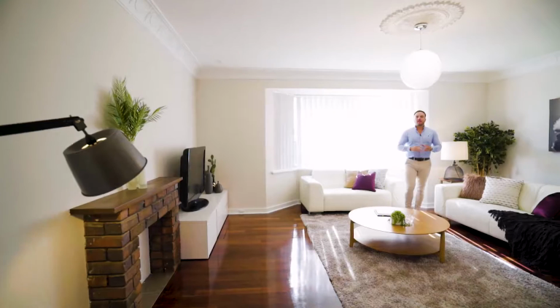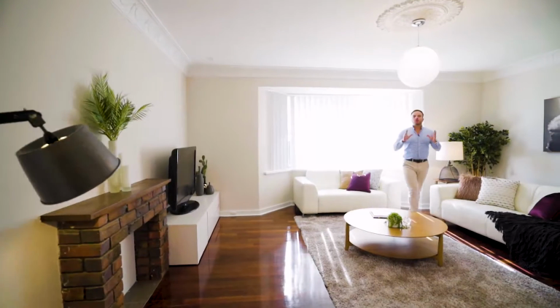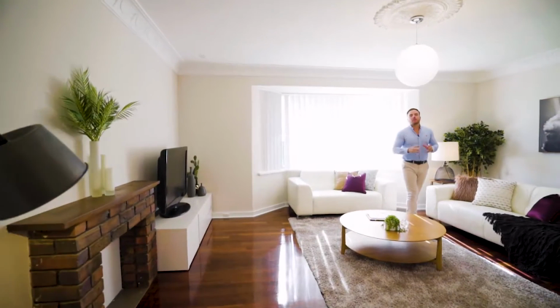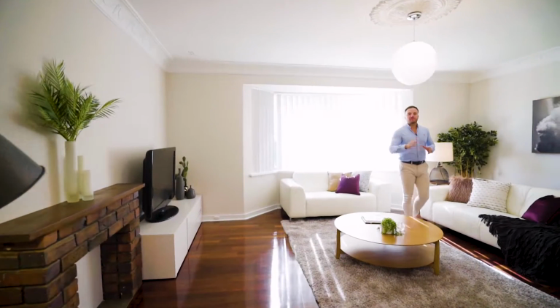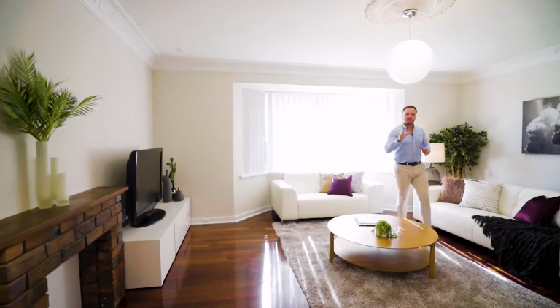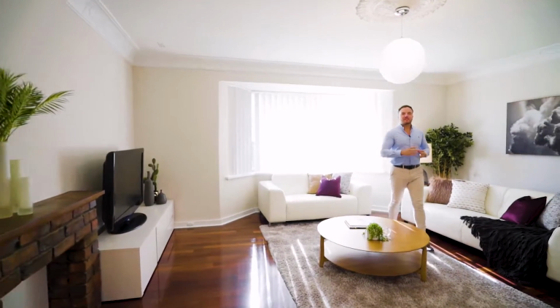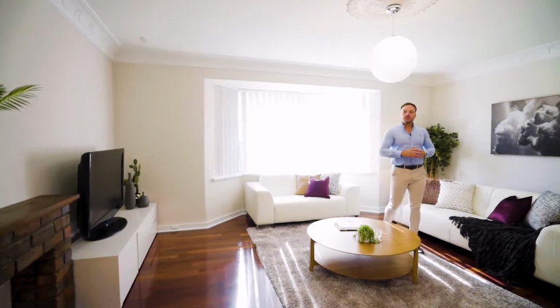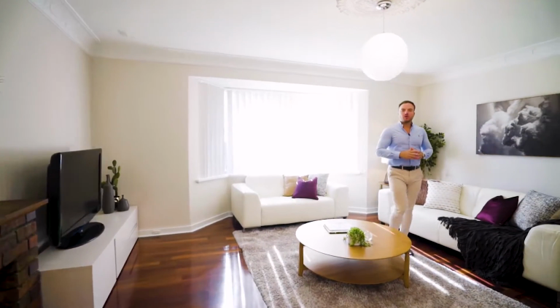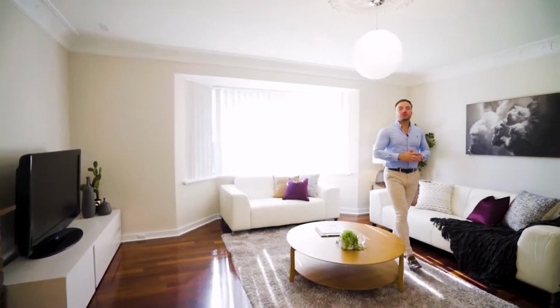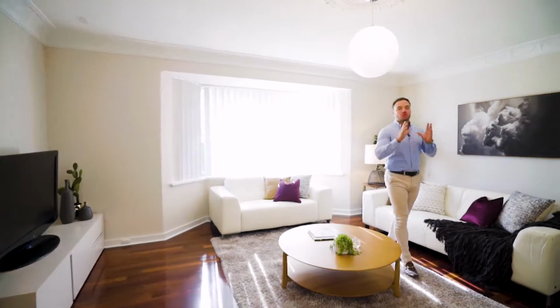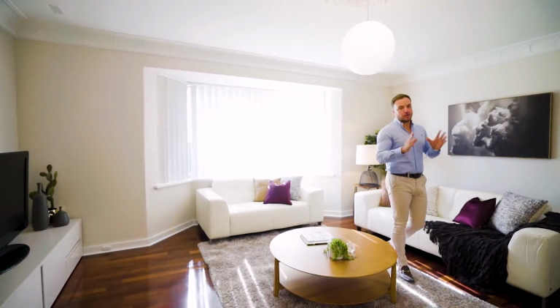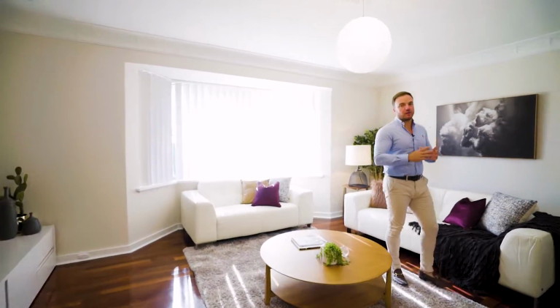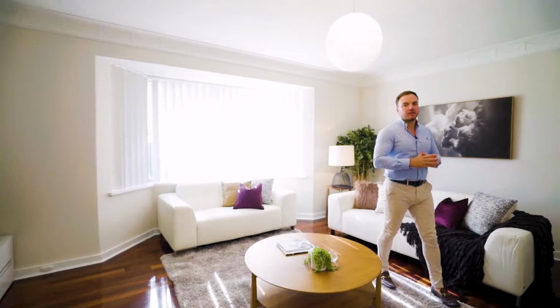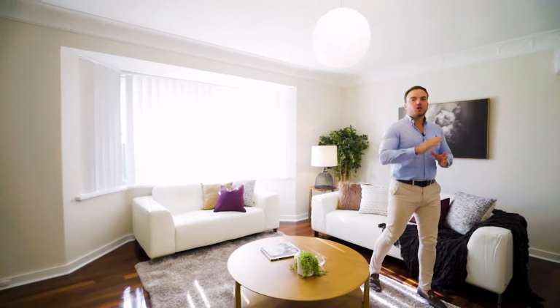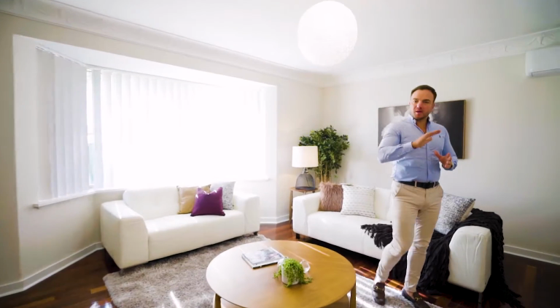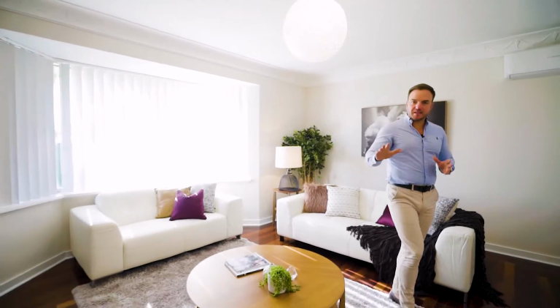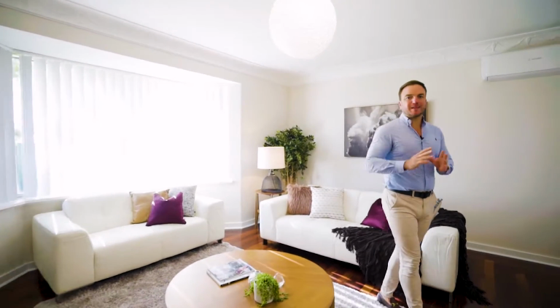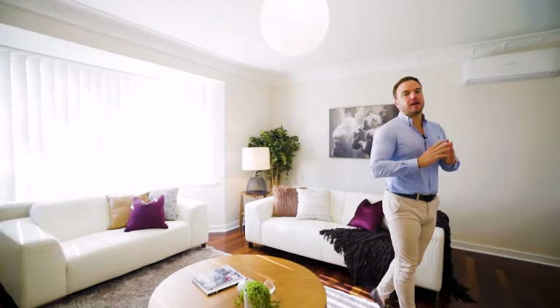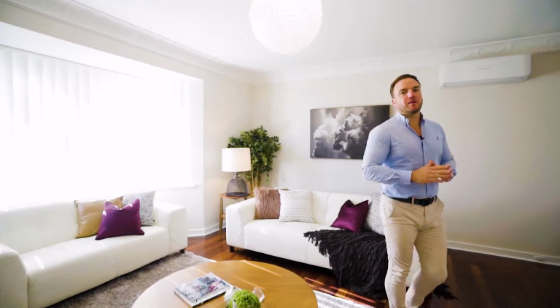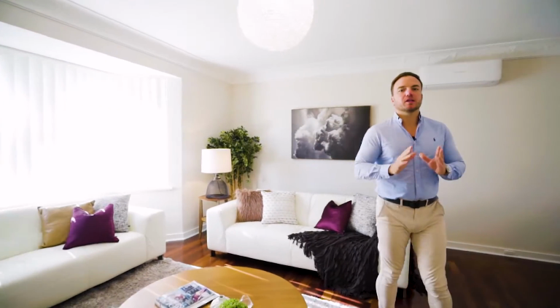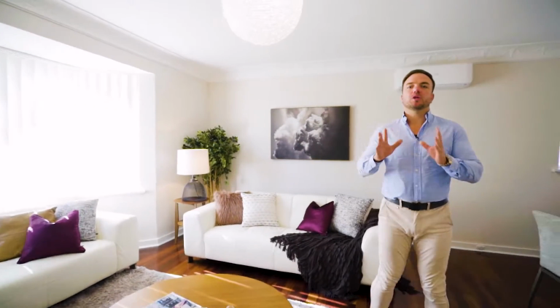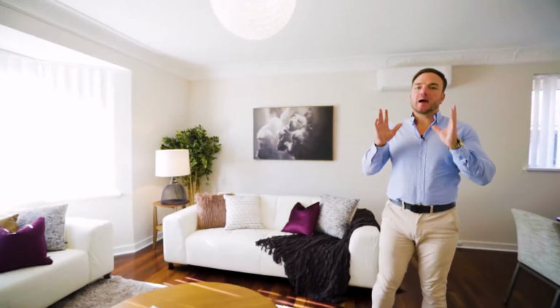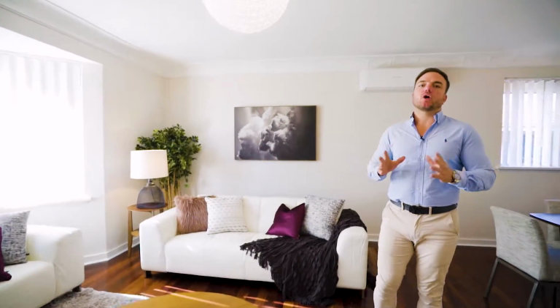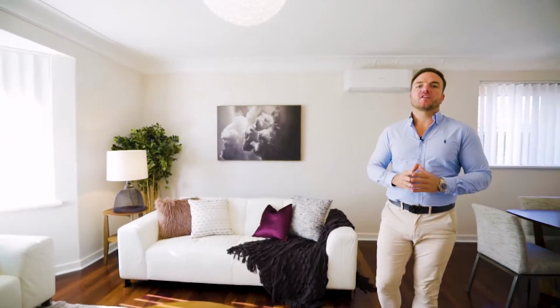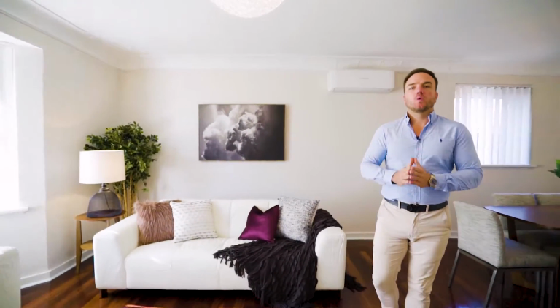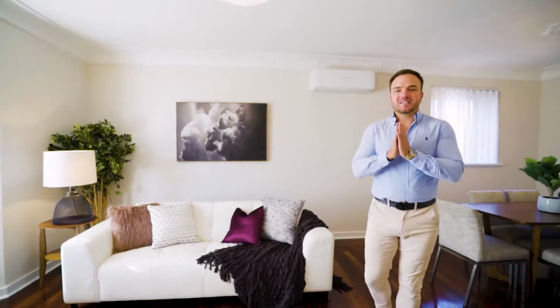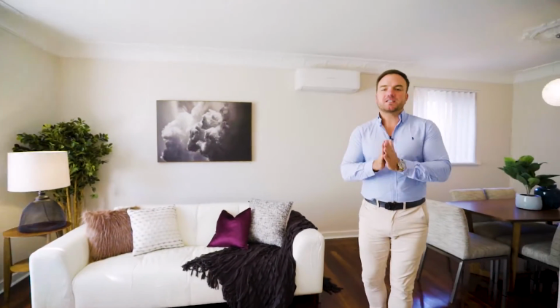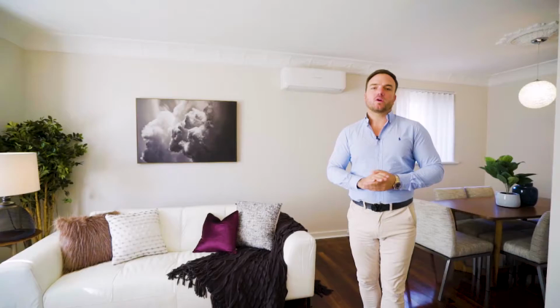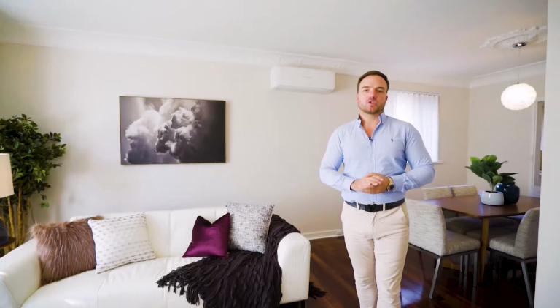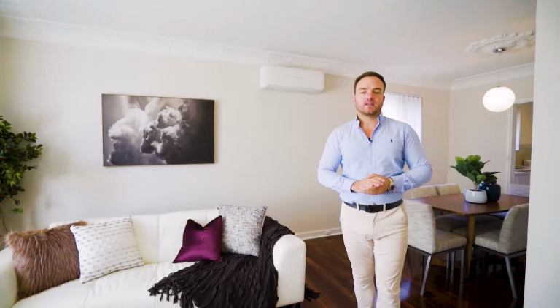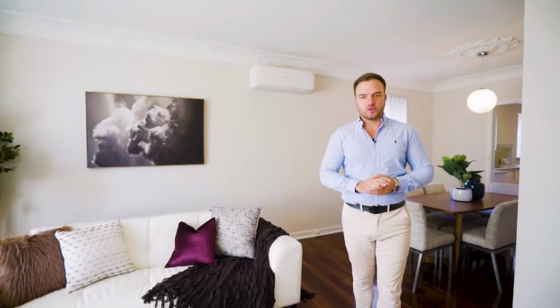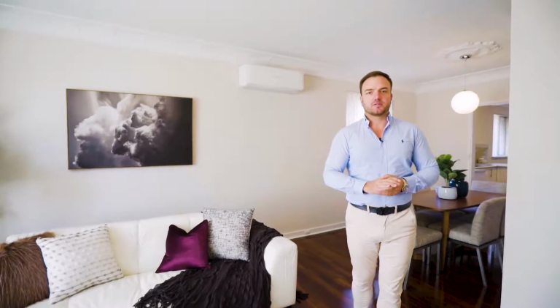Character and warmth are the first things that come to mind when you see this great property. No expense has been spared in bringing this beauty back to life. Welcome to 64 King Street in Gosnells.